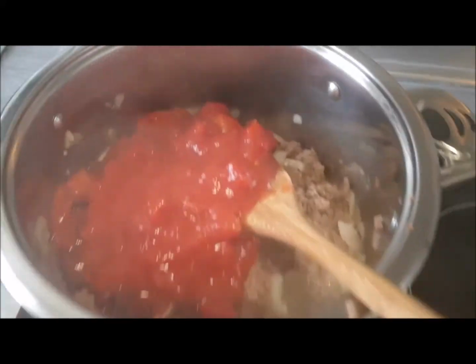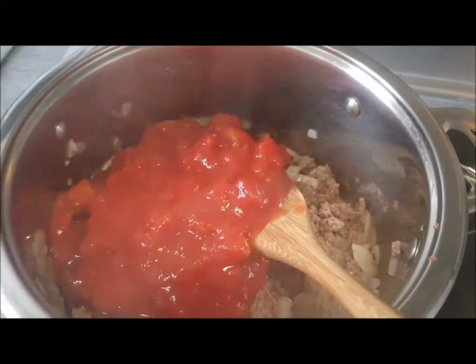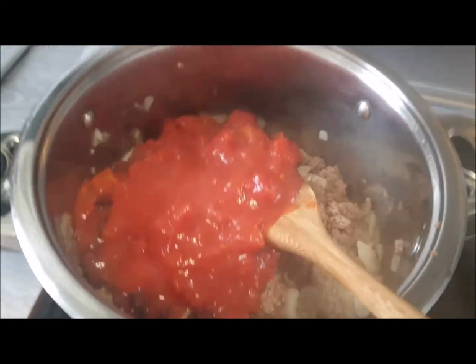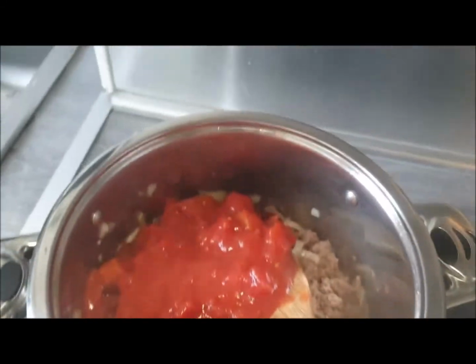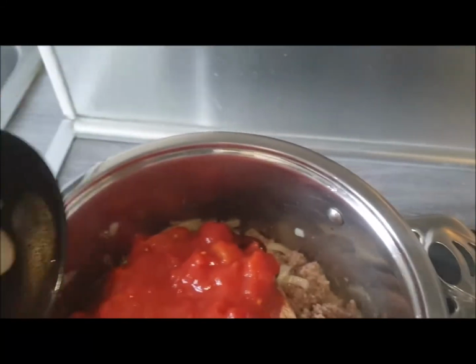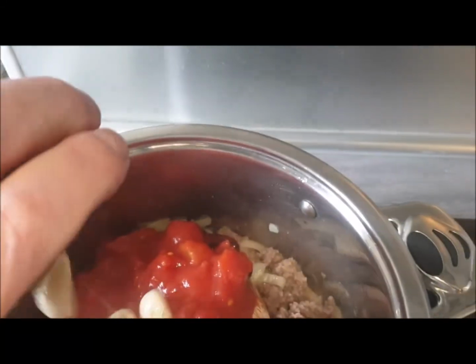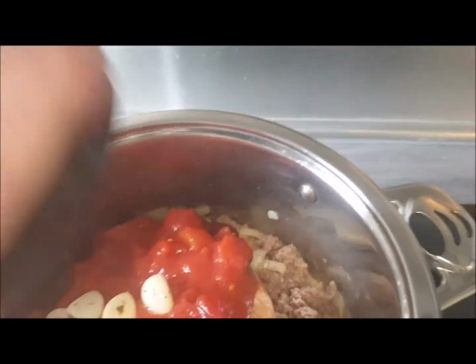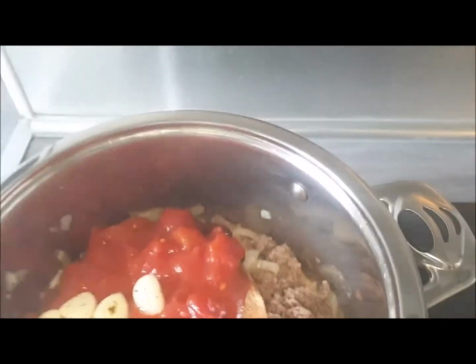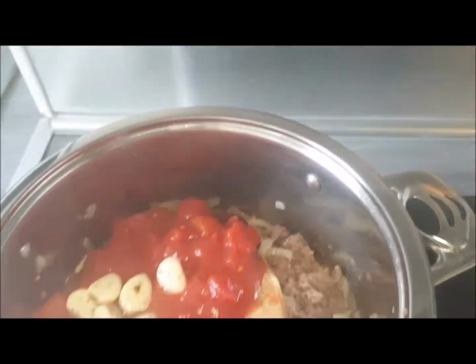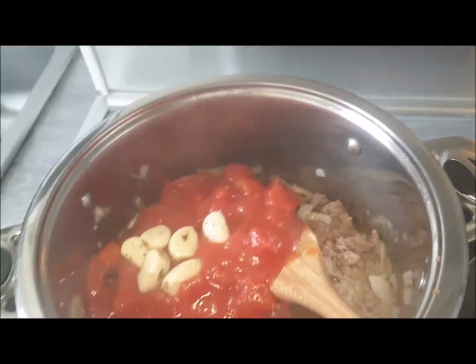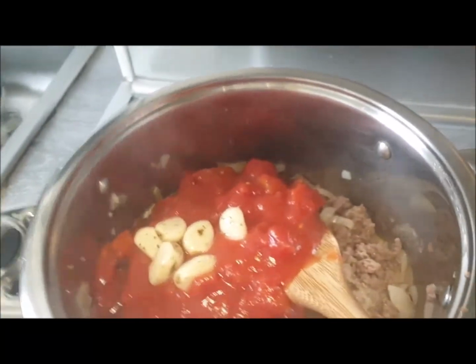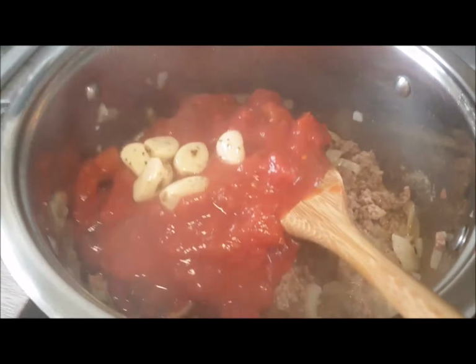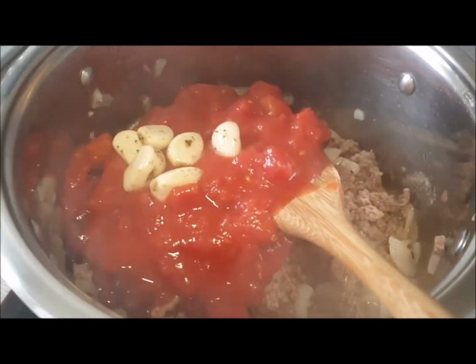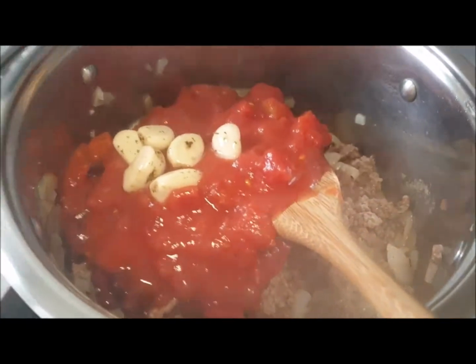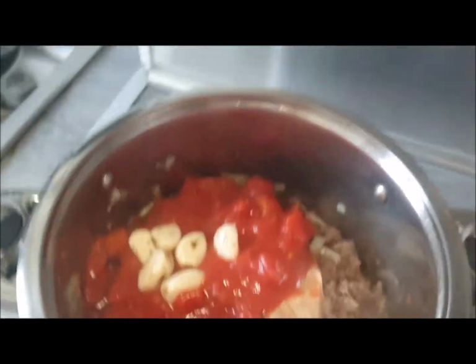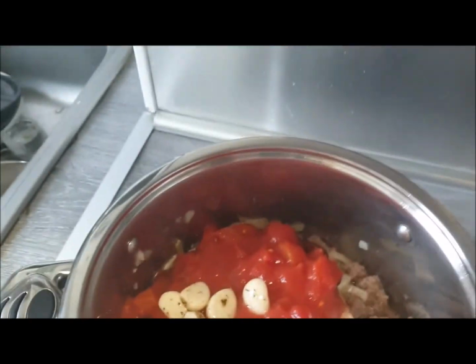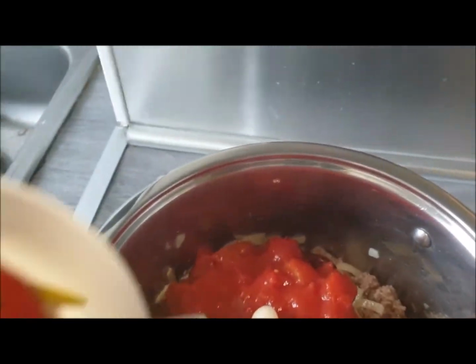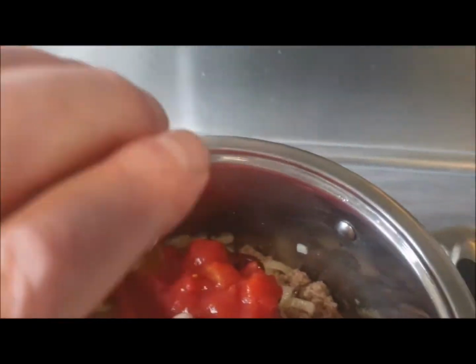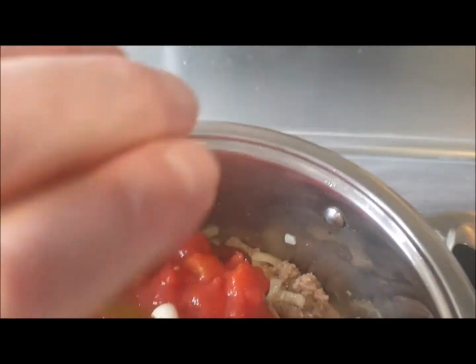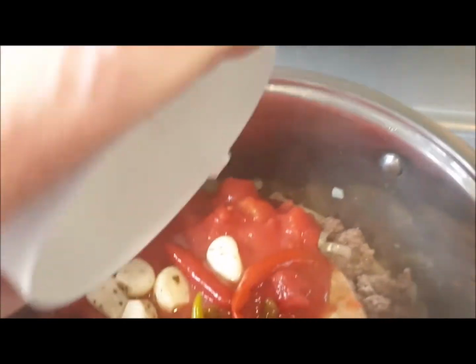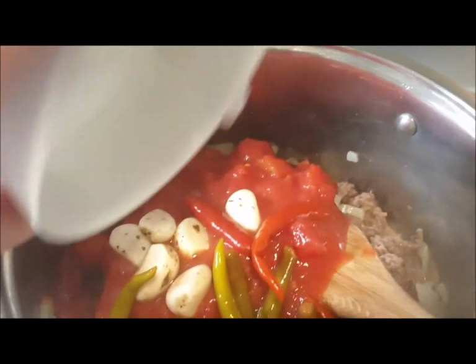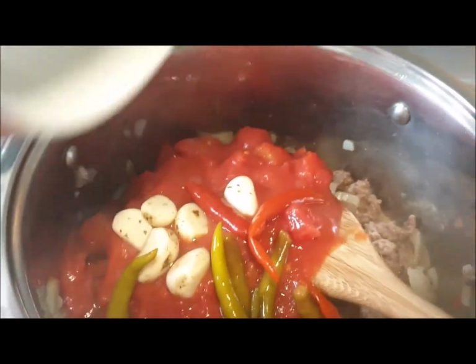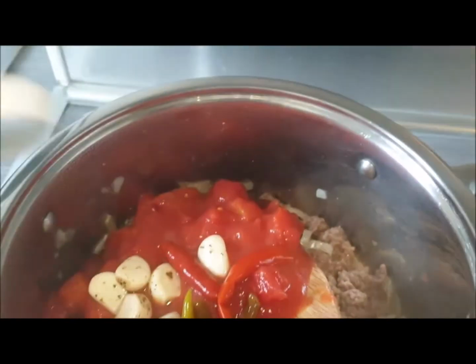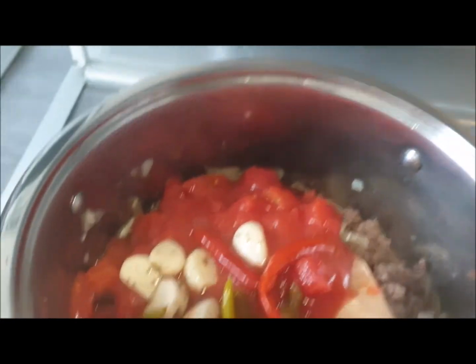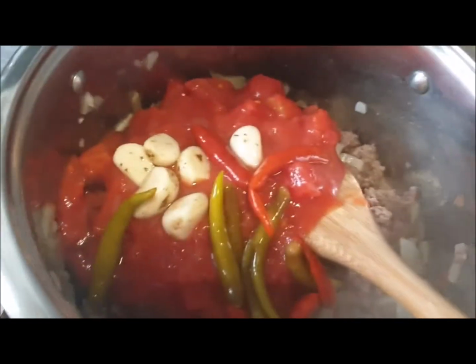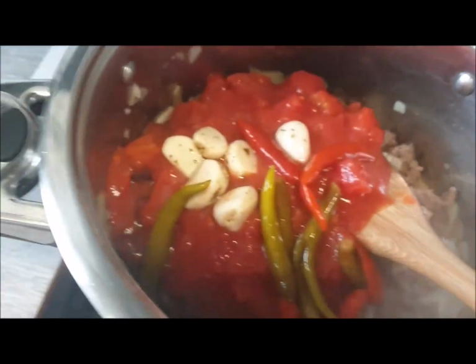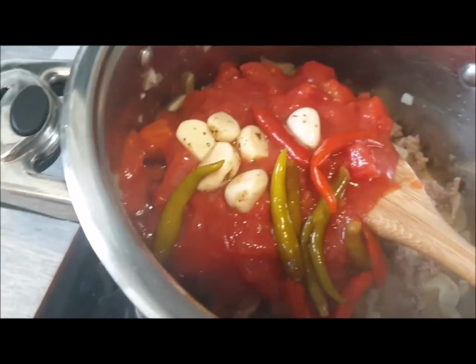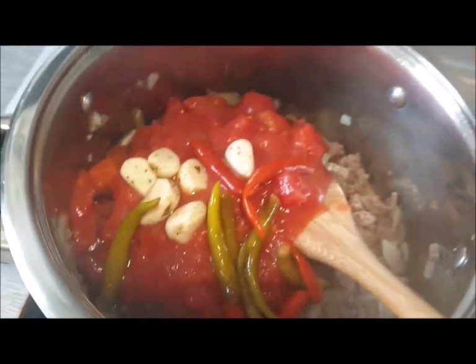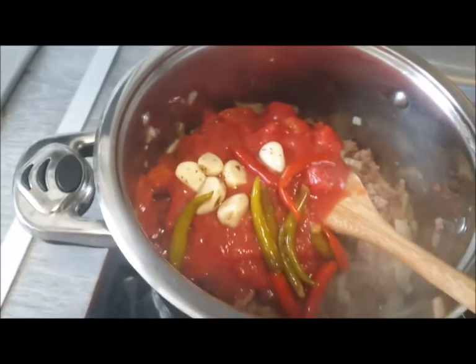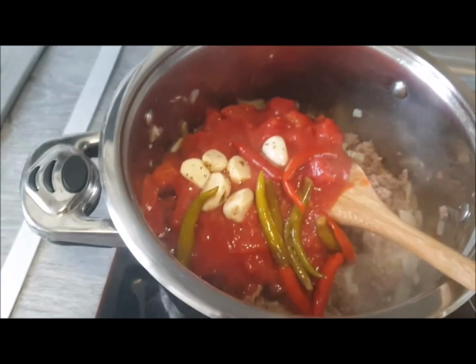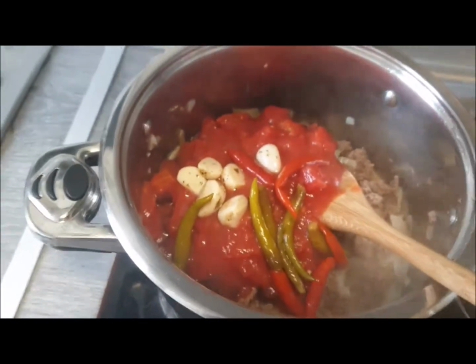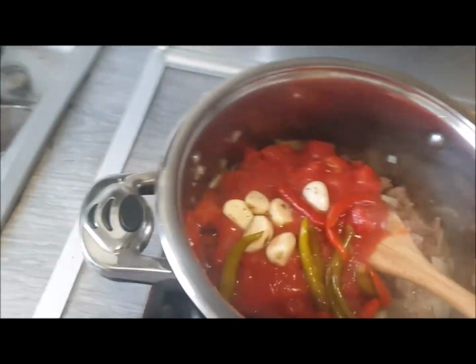The six cloves of garlic and the chillies. I'm not chopping the chillies — it'll make them easier to remove while eating. Stir all that up nicely.